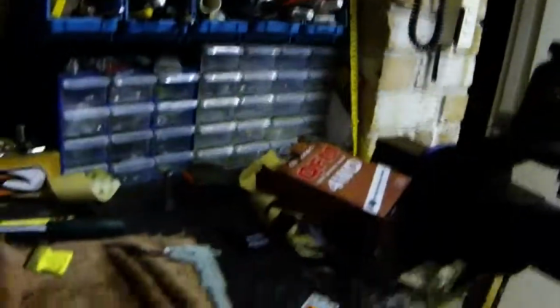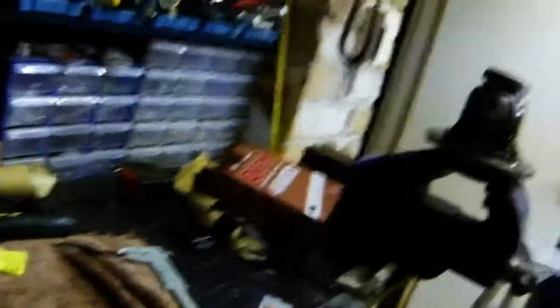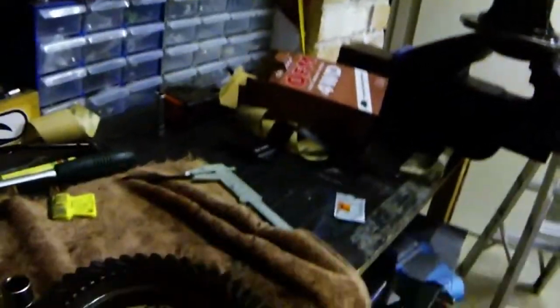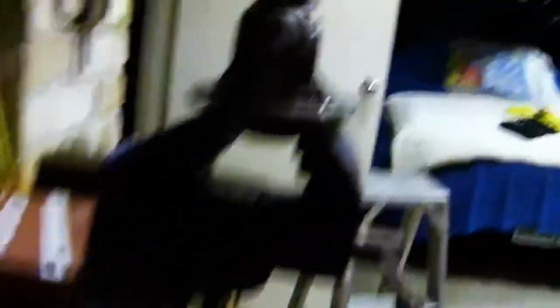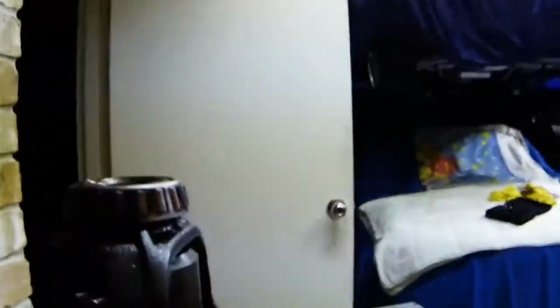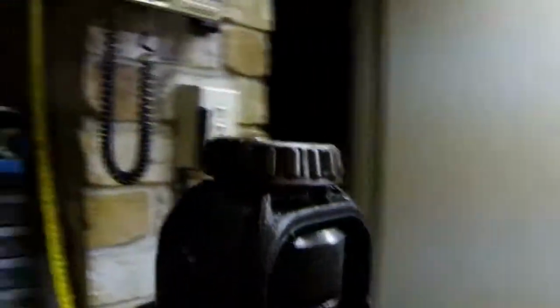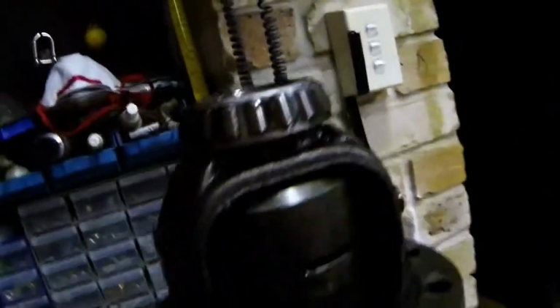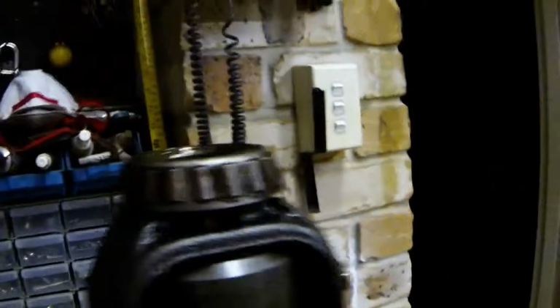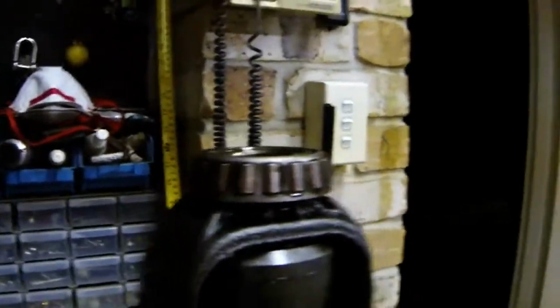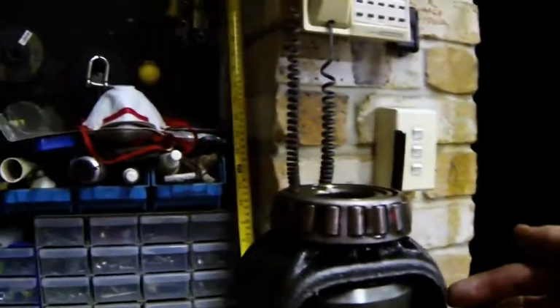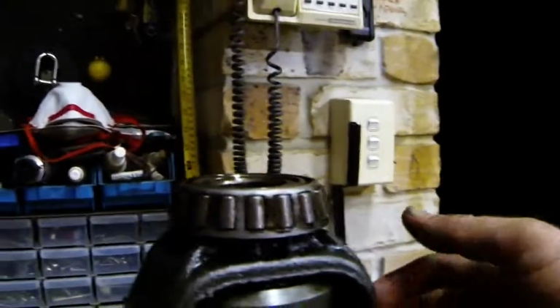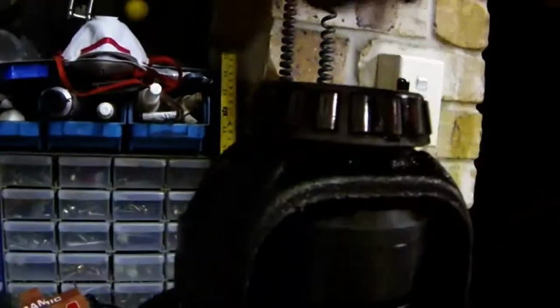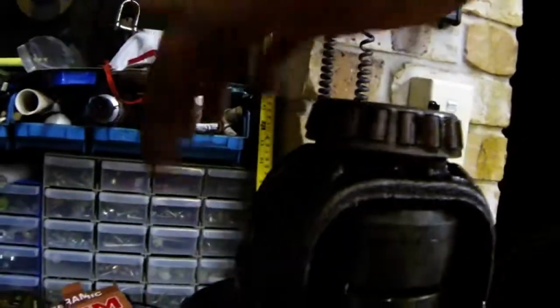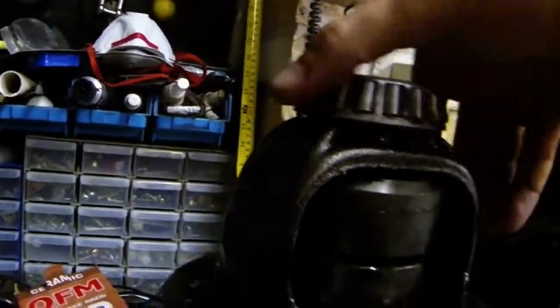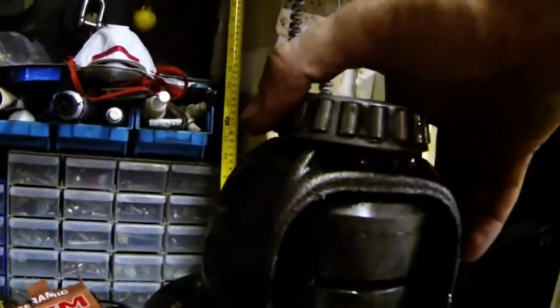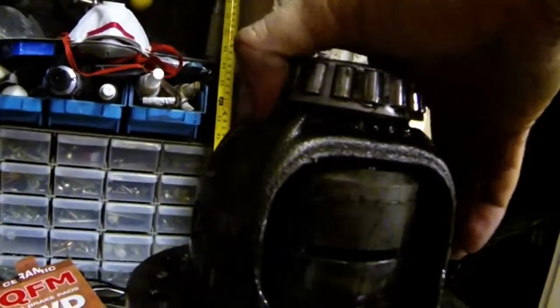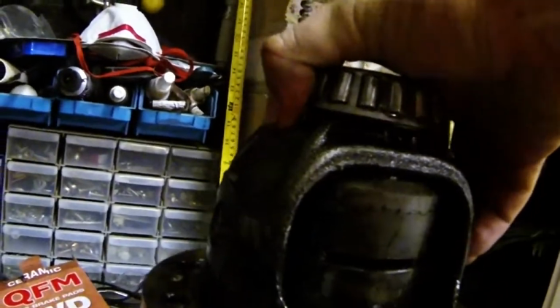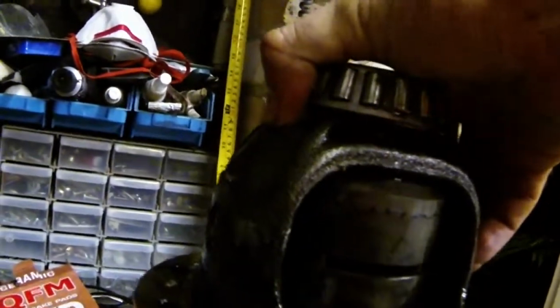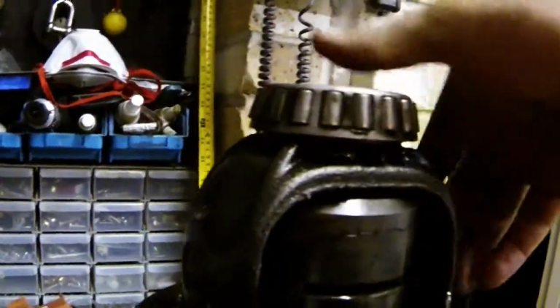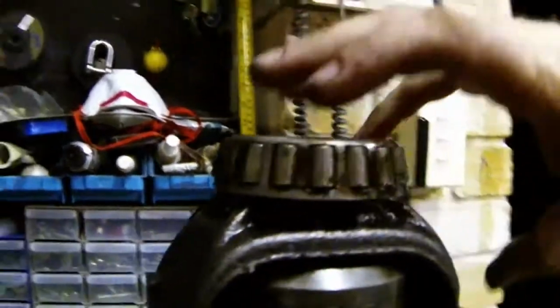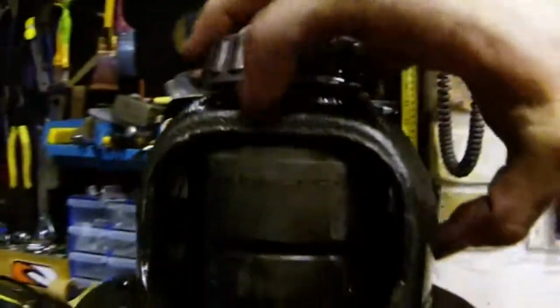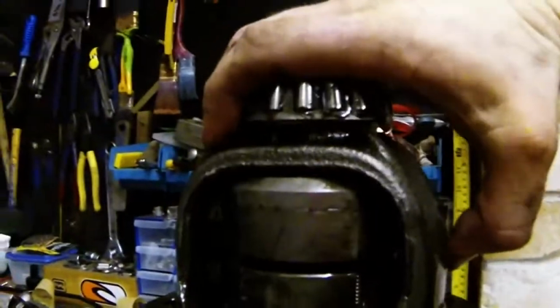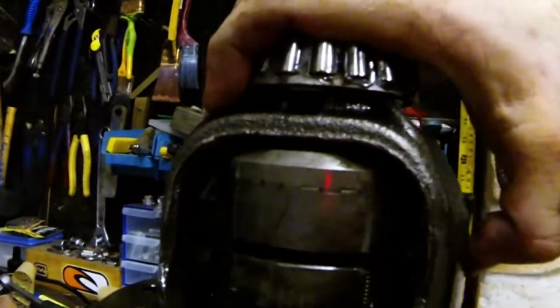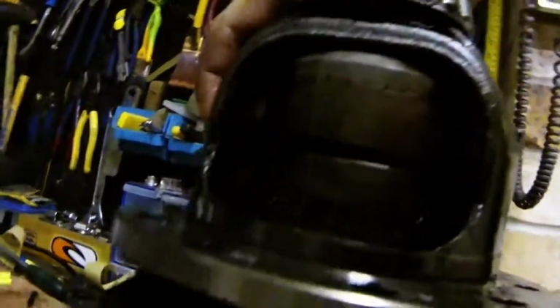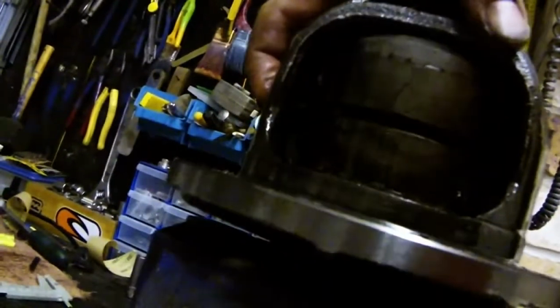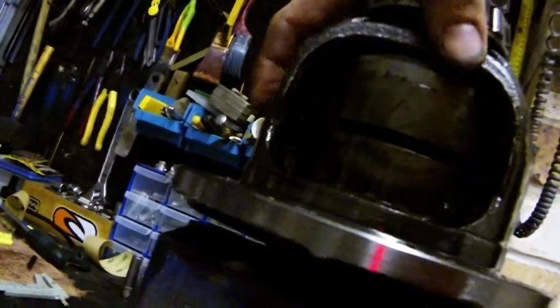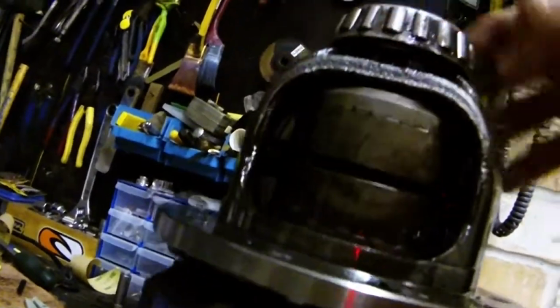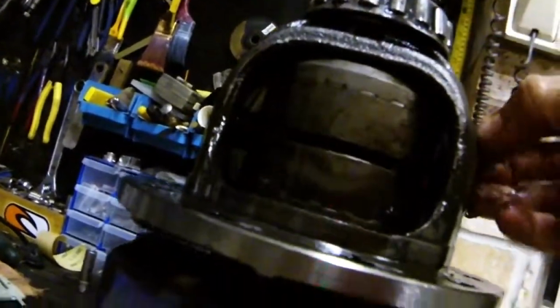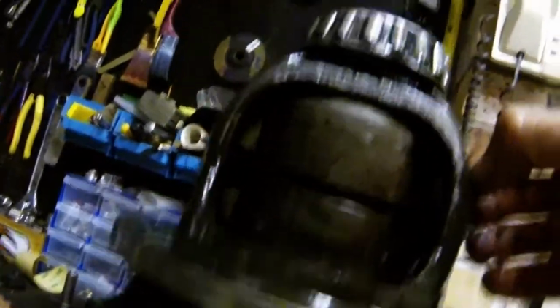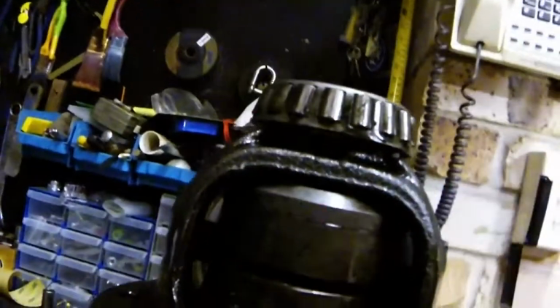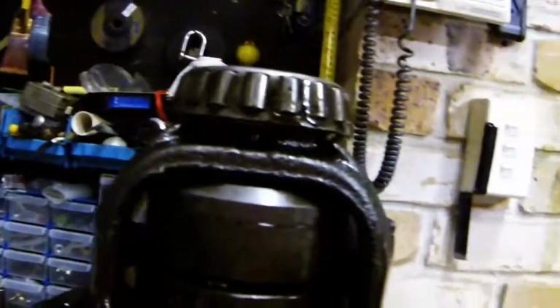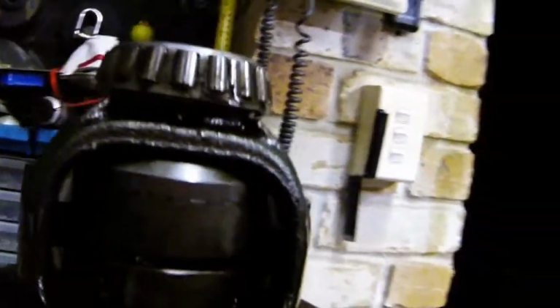So here we are, ring gear off. Here's the locker — you can see the pin out there. It's not even pushing that one there until you push it in. Anyway, it's broken in the middle there, but I'll pull it apart and show you.